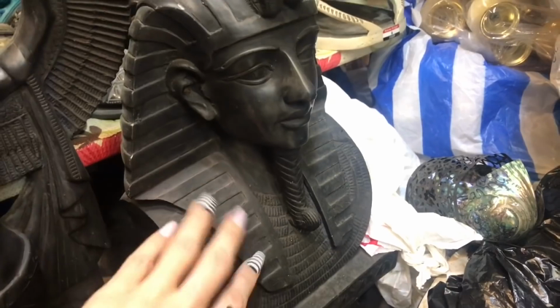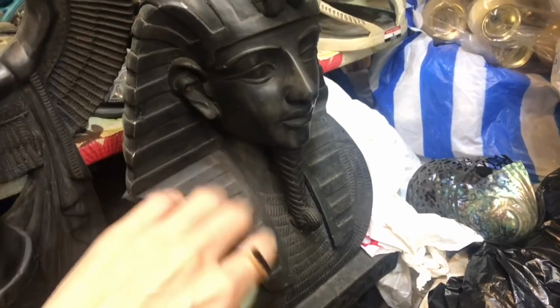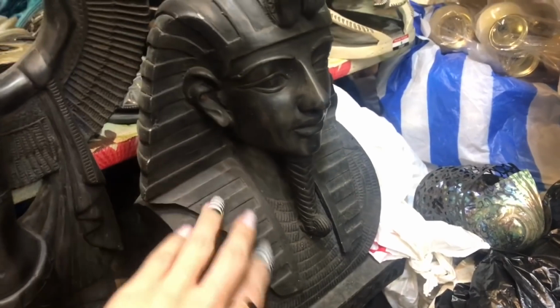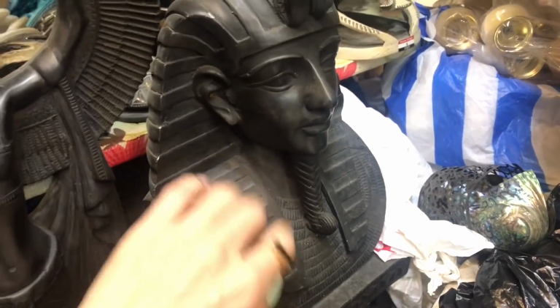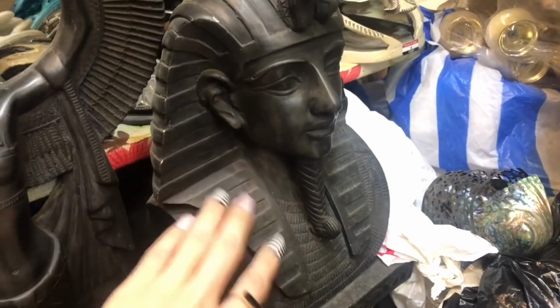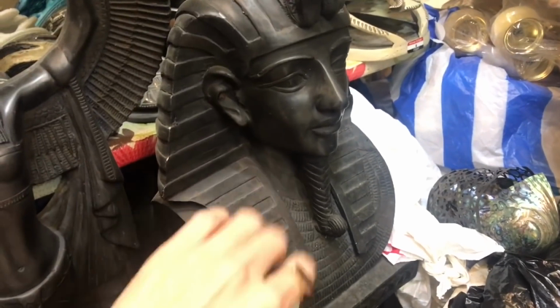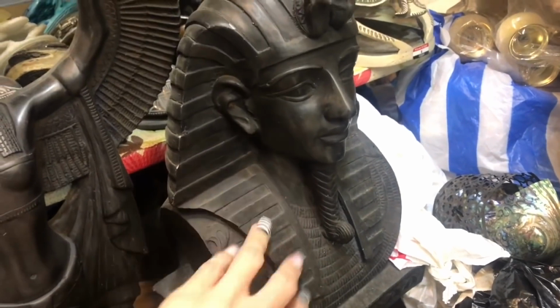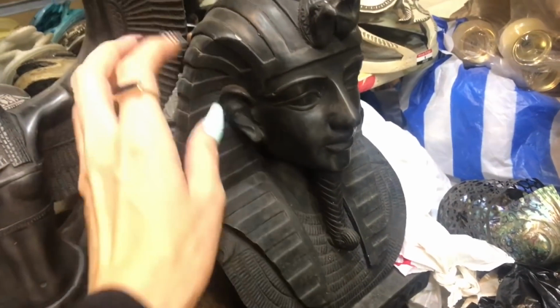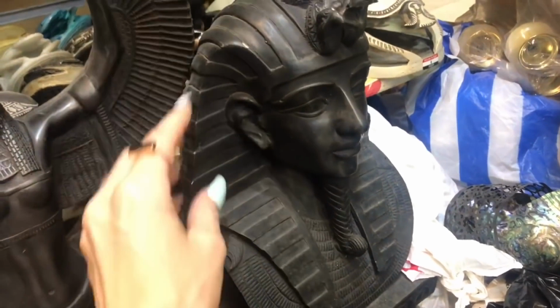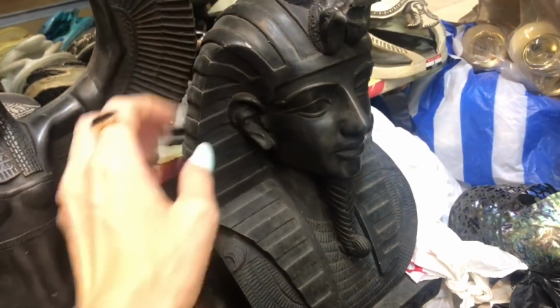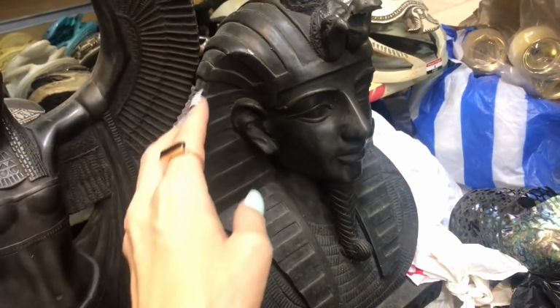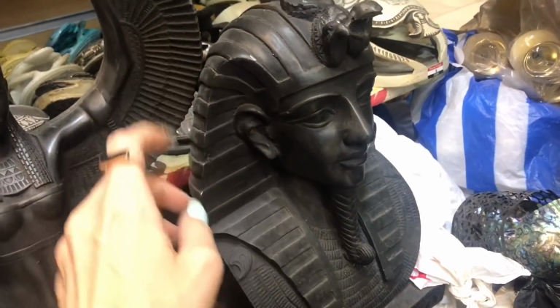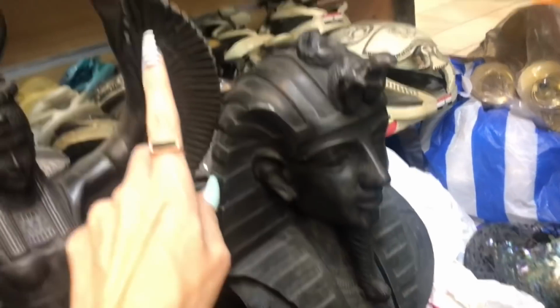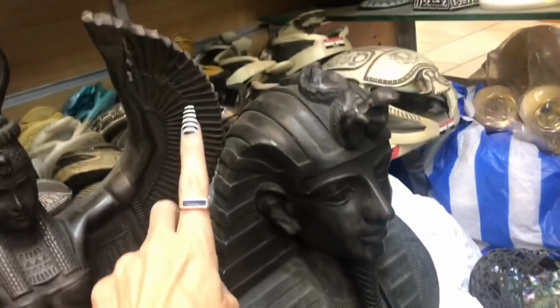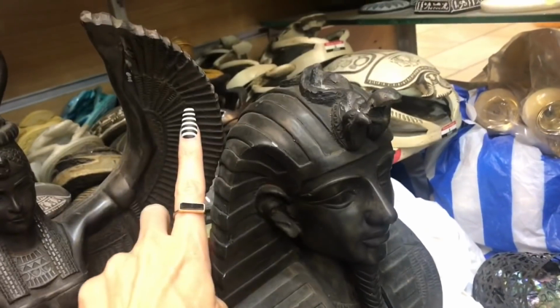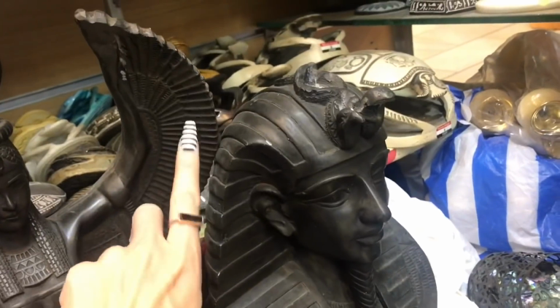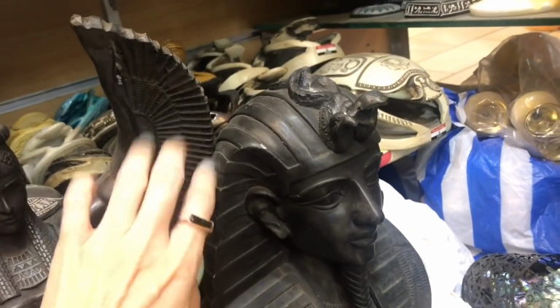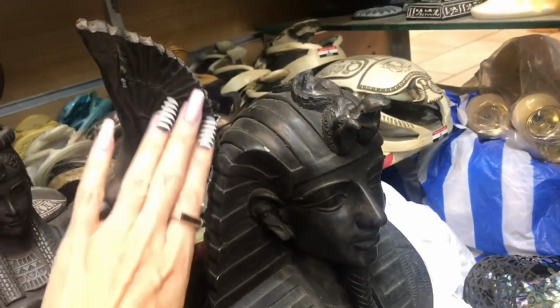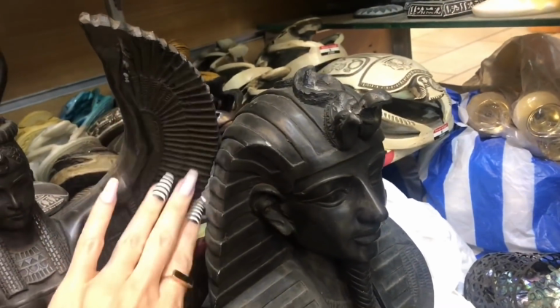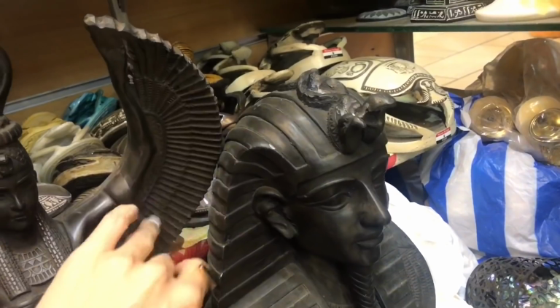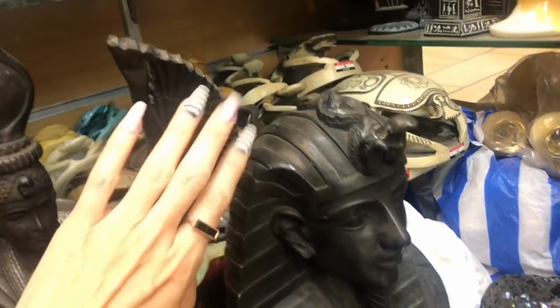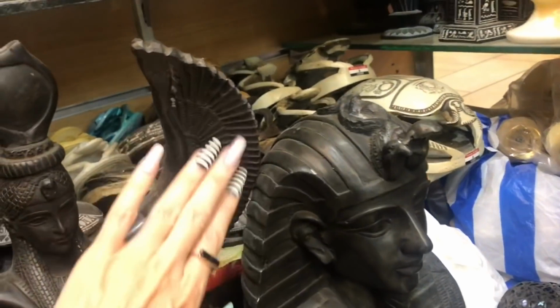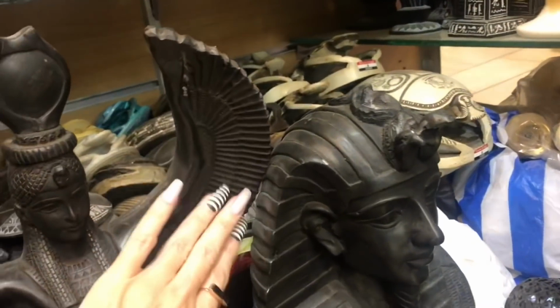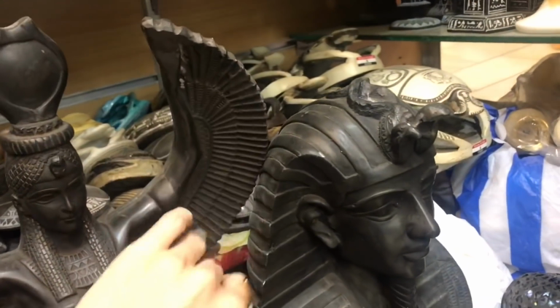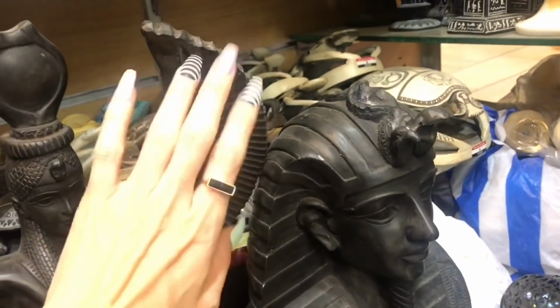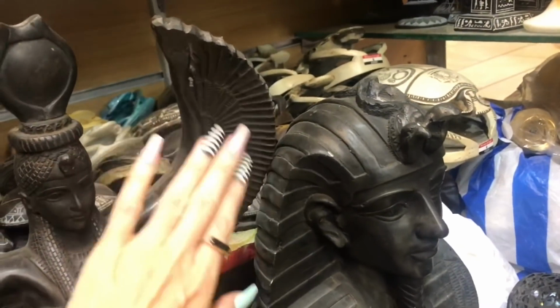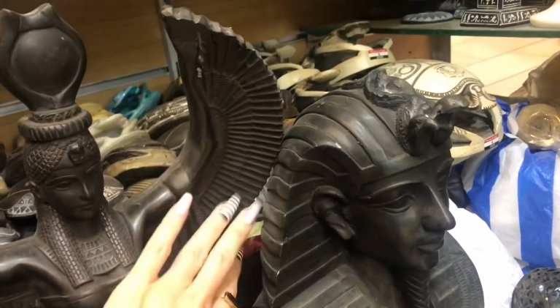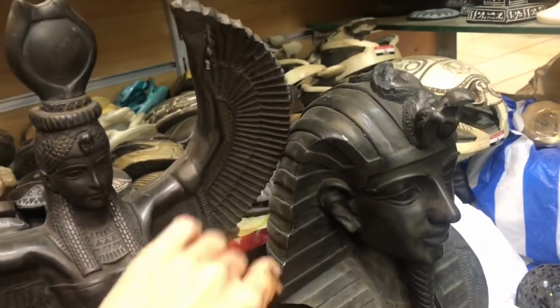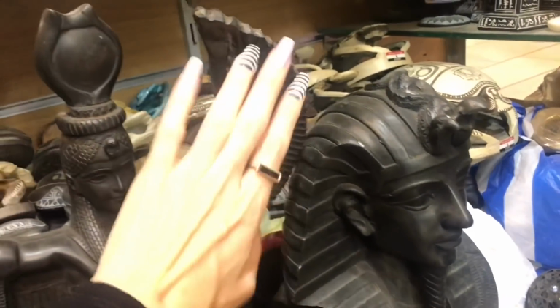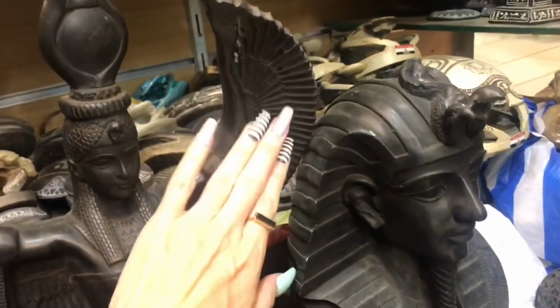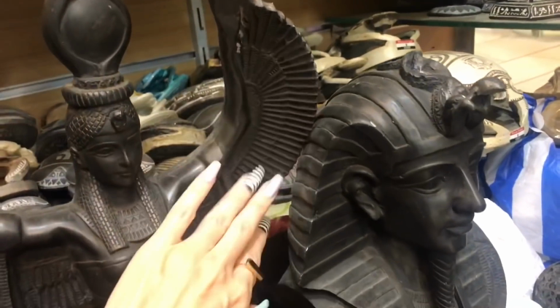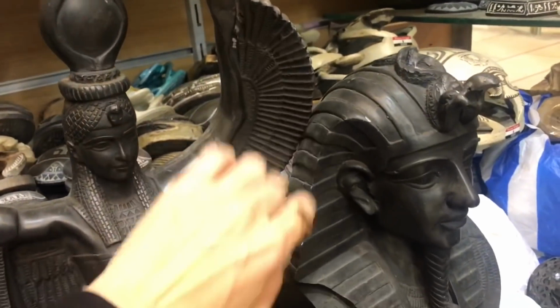All the different pharaoh busts — and some wings. These wings sound great.